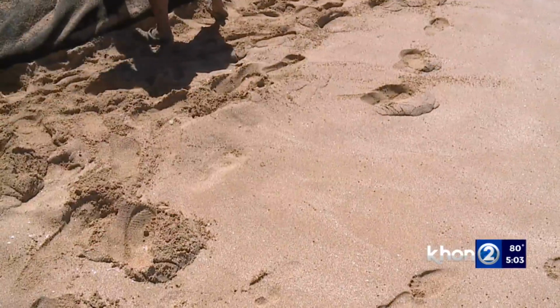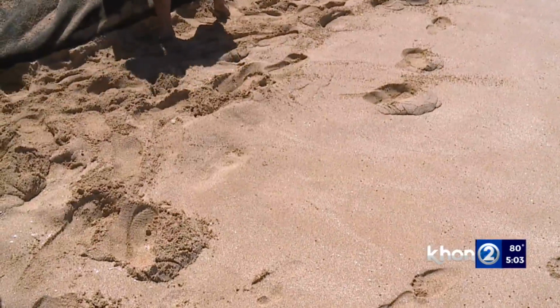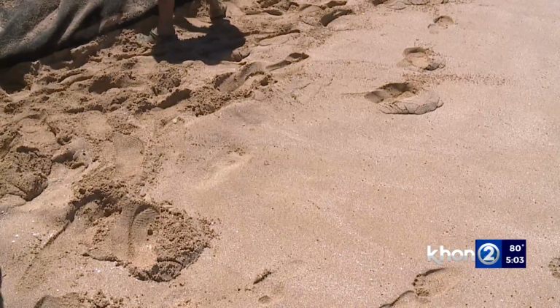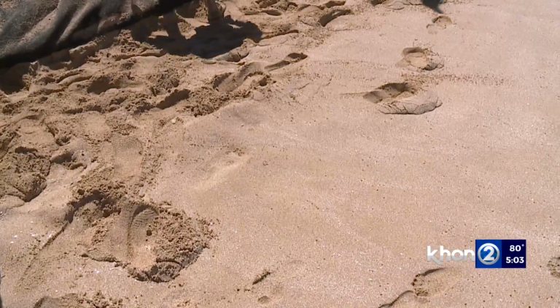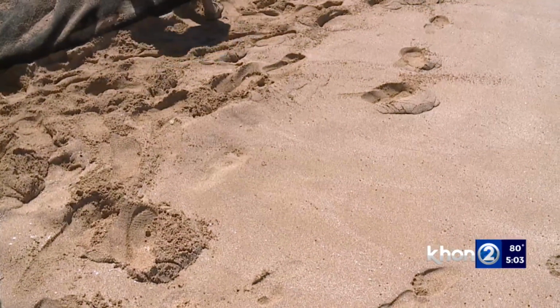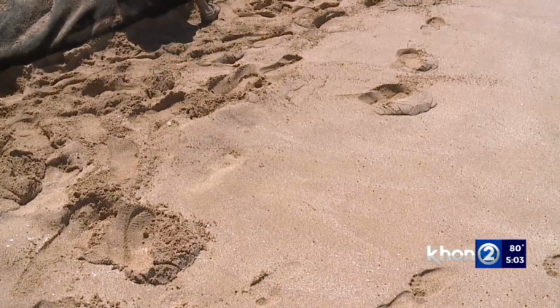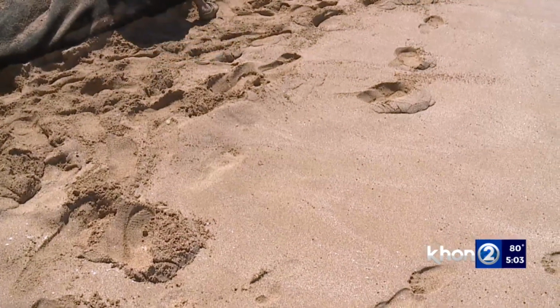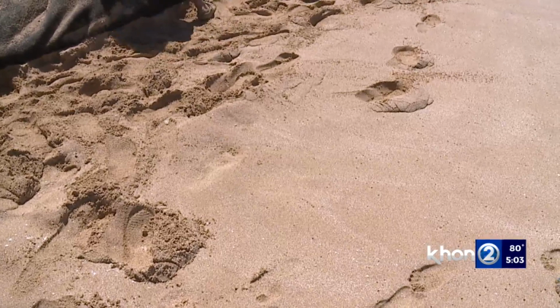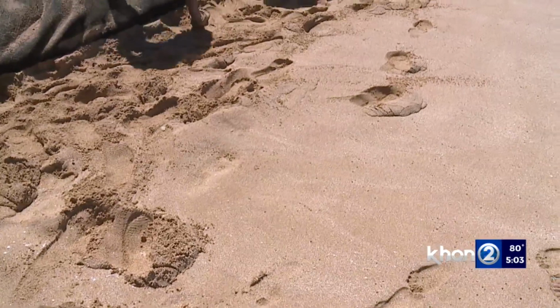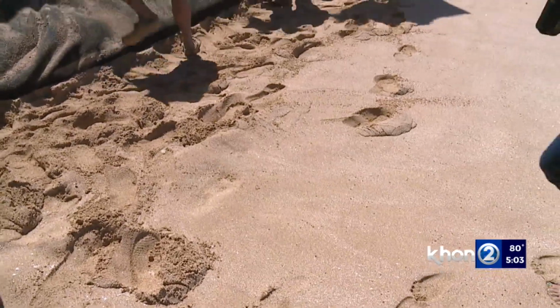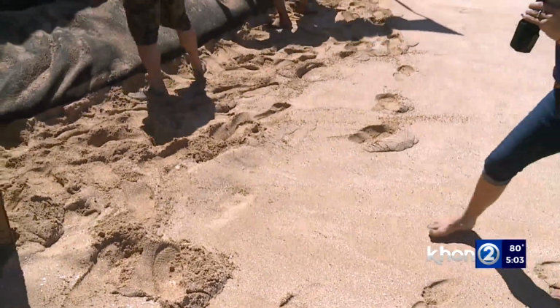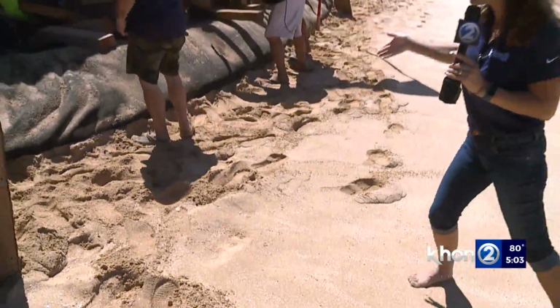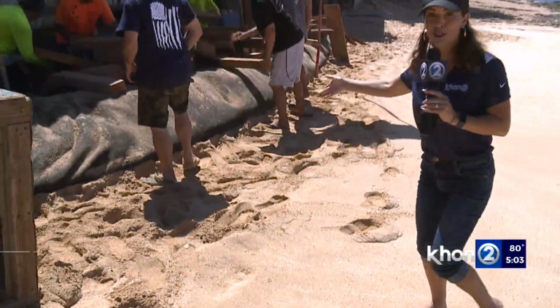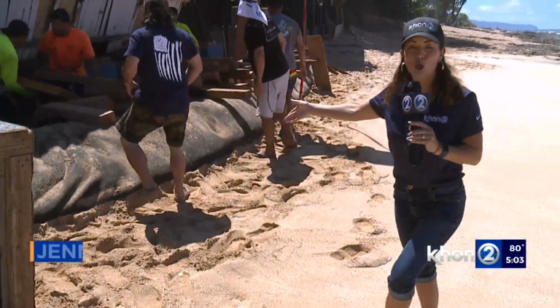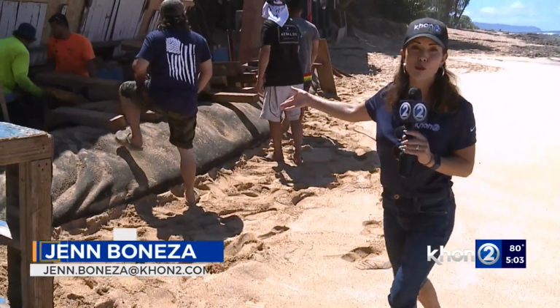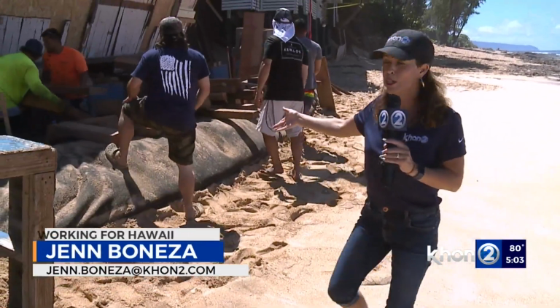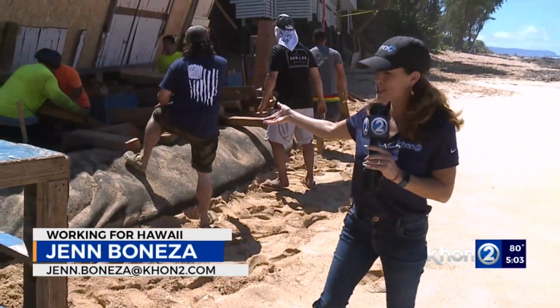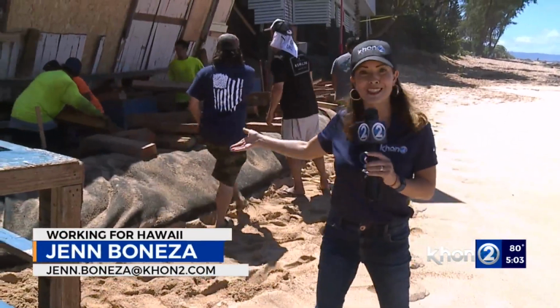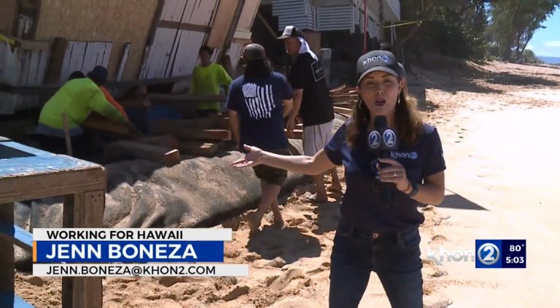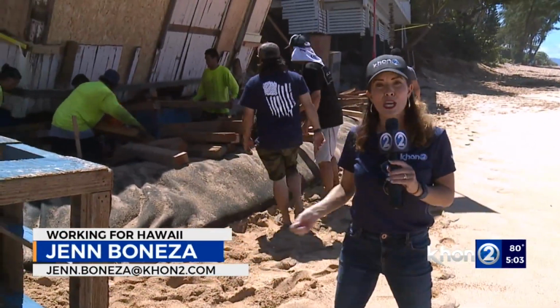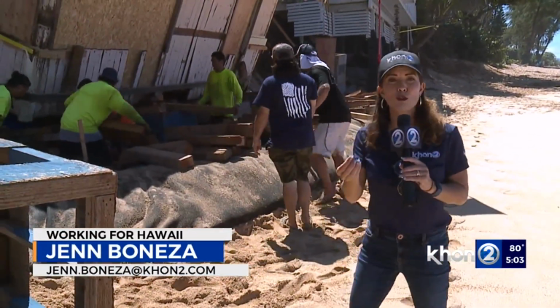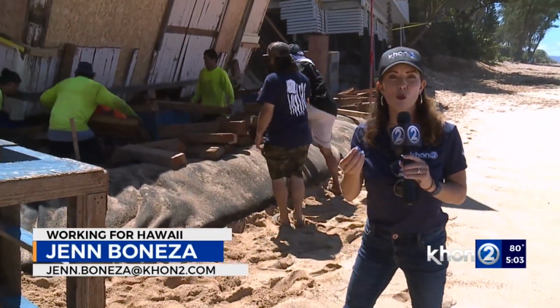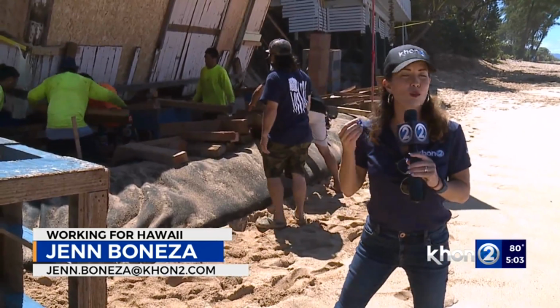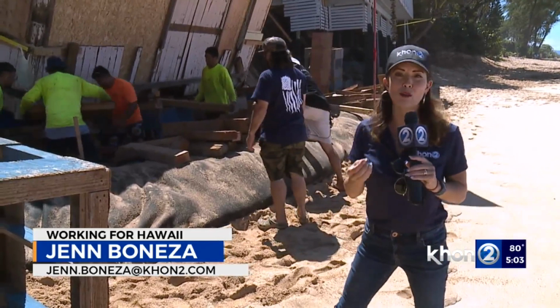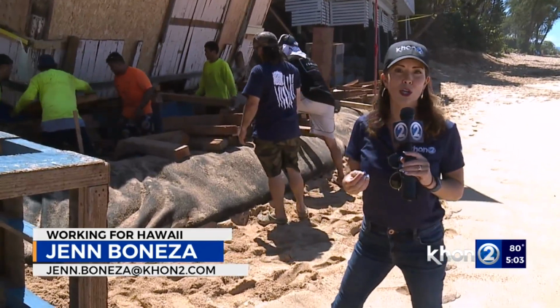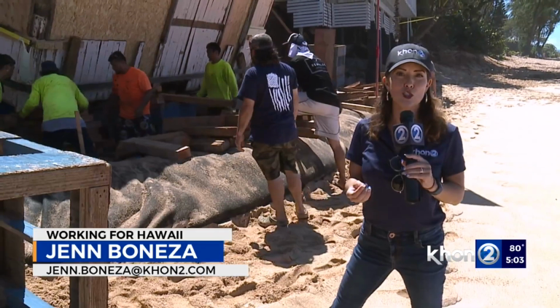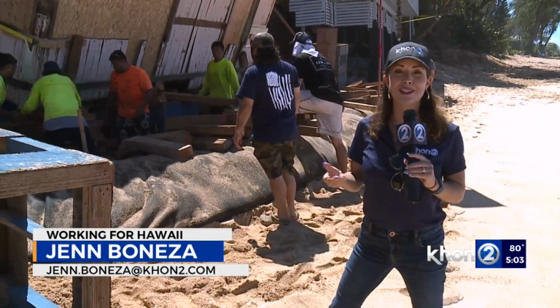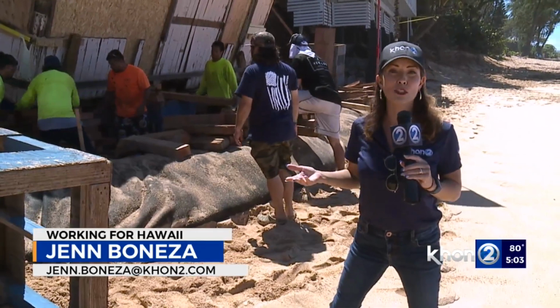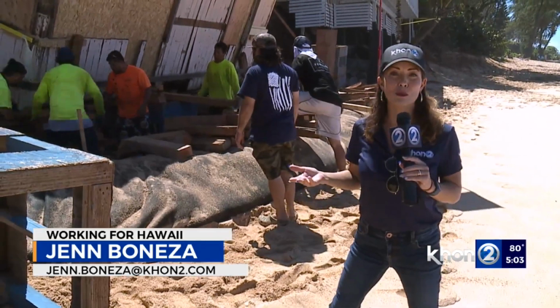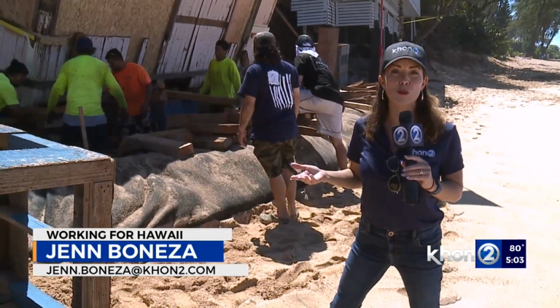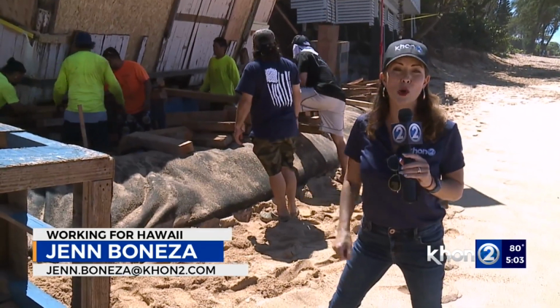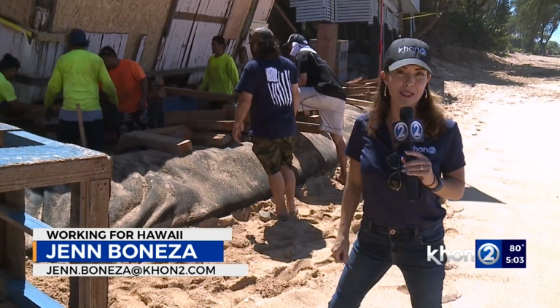As you can see by the high watermark, the waves are already washing up dangerously close to the burrito protecting the house. Crews have been working around the clock to try to salvage it before the swell peaks.